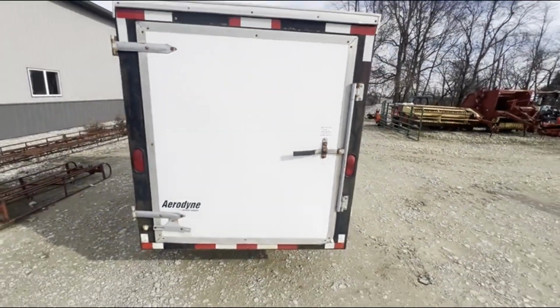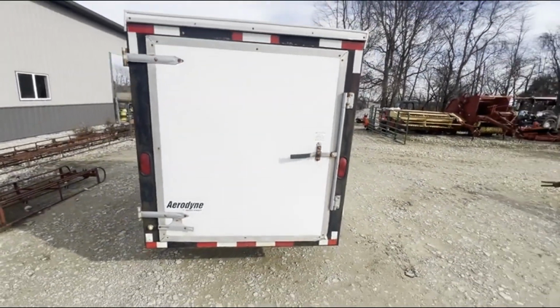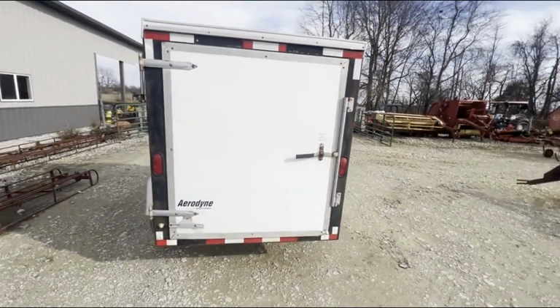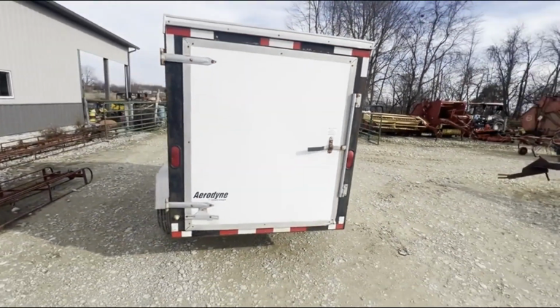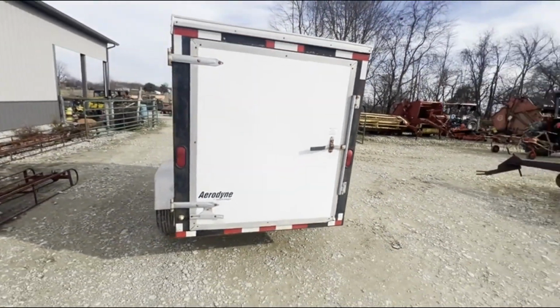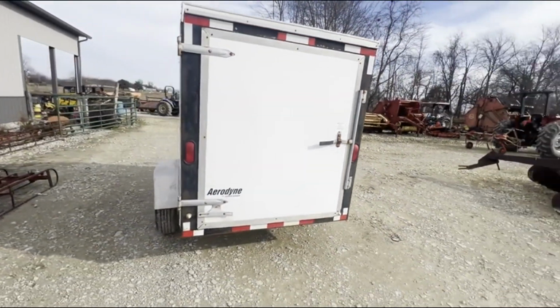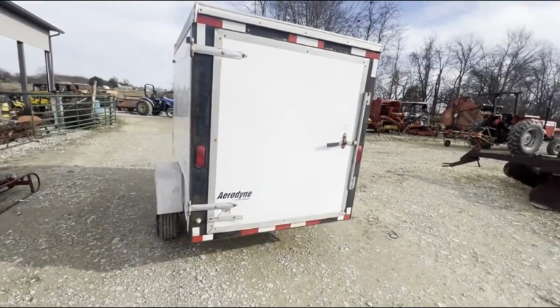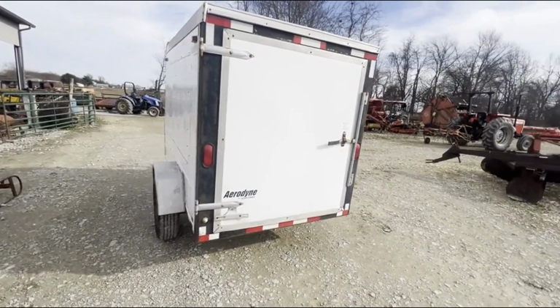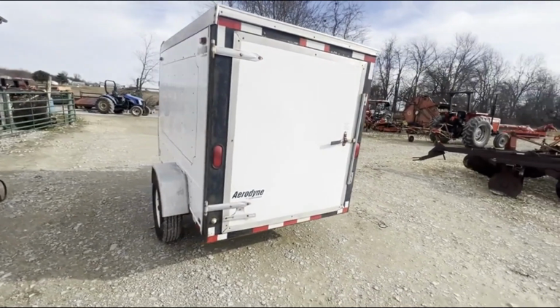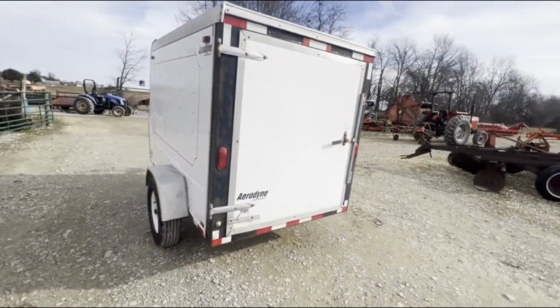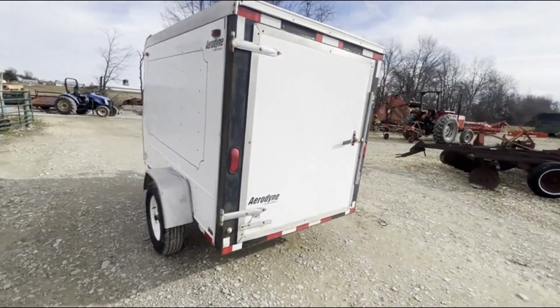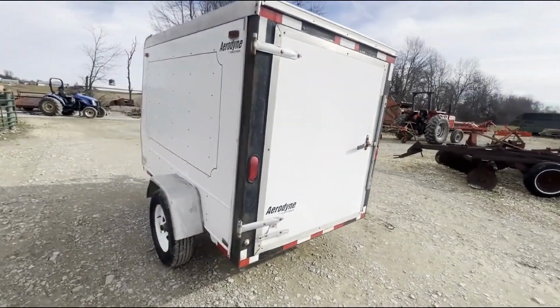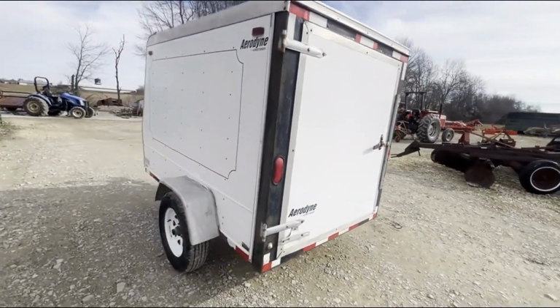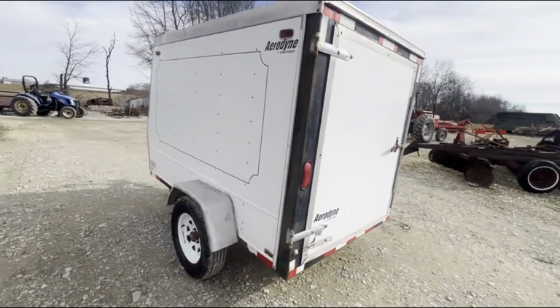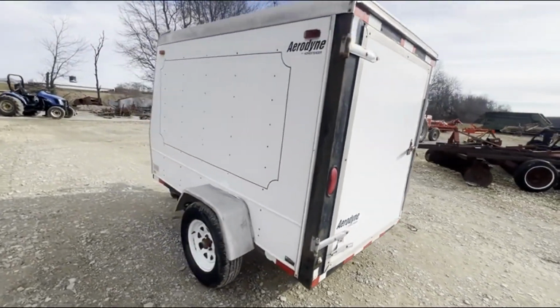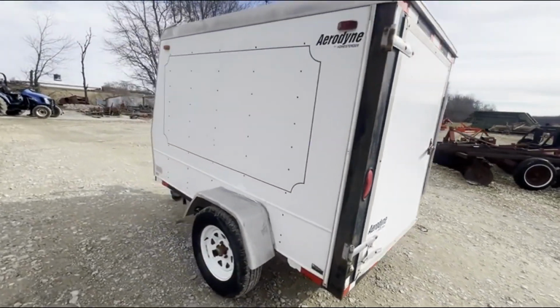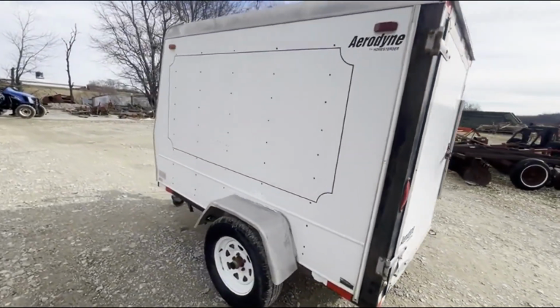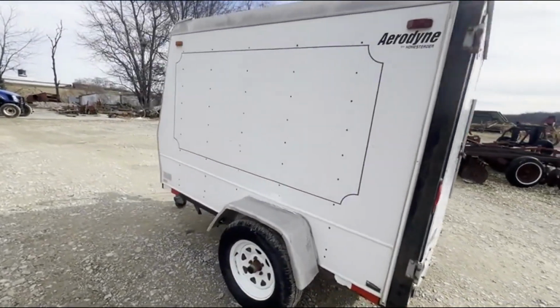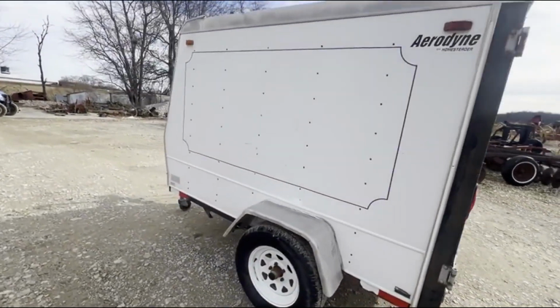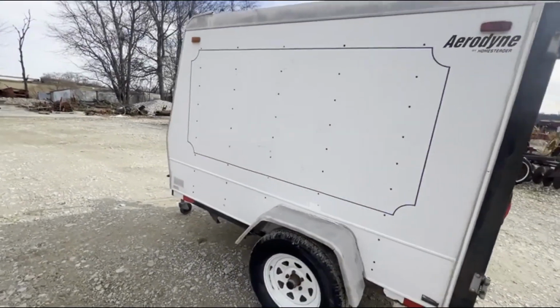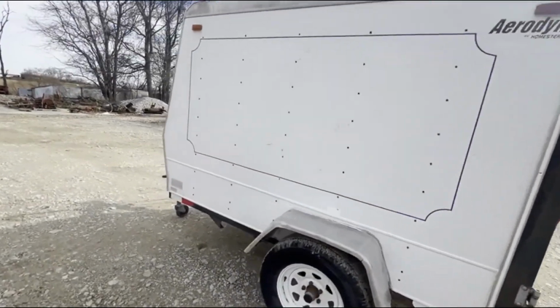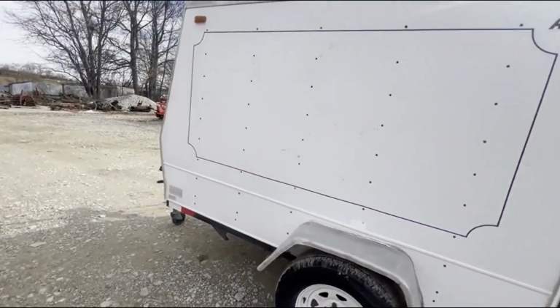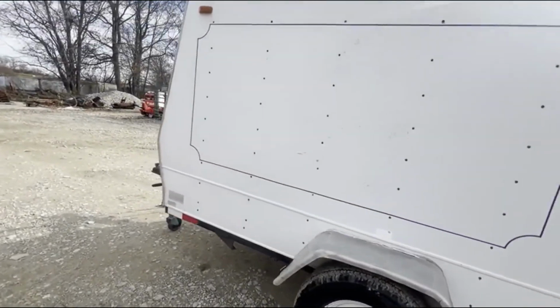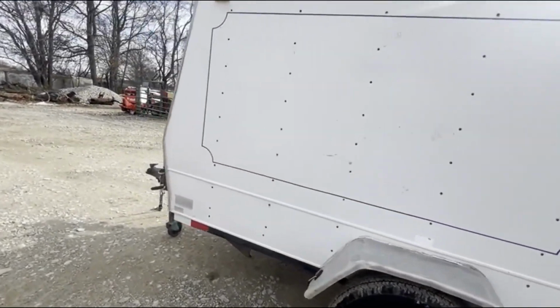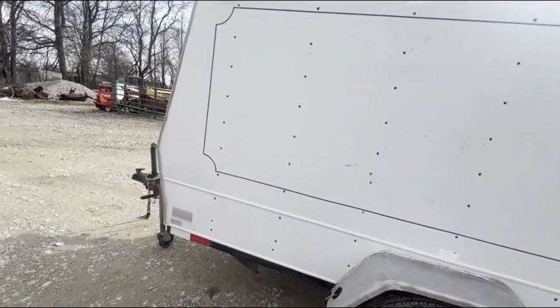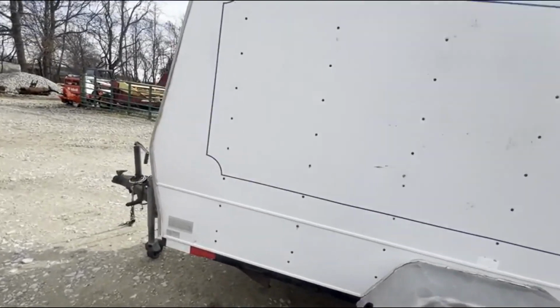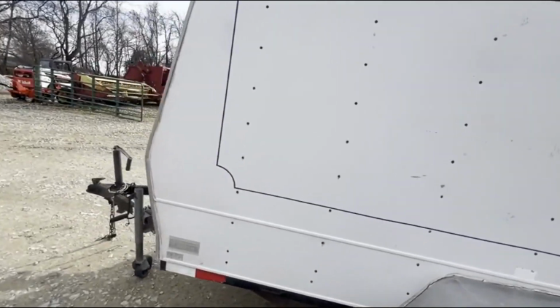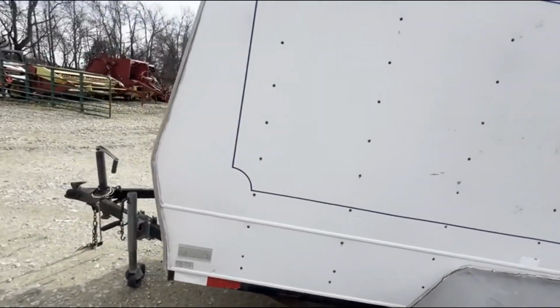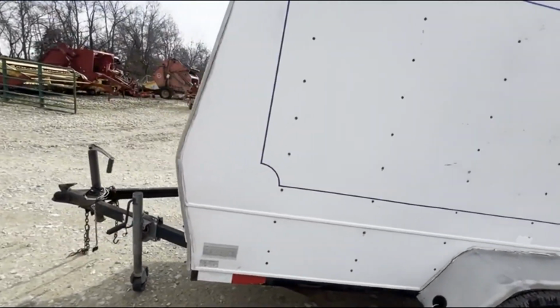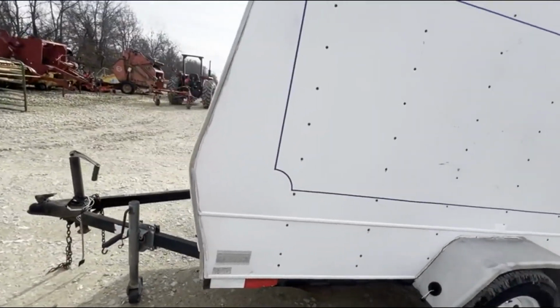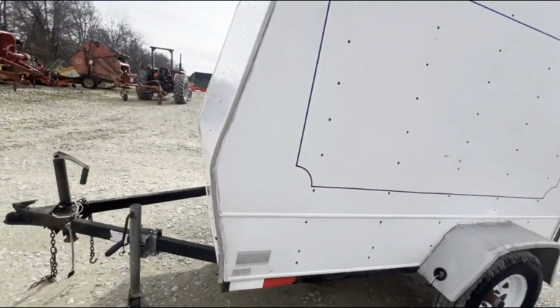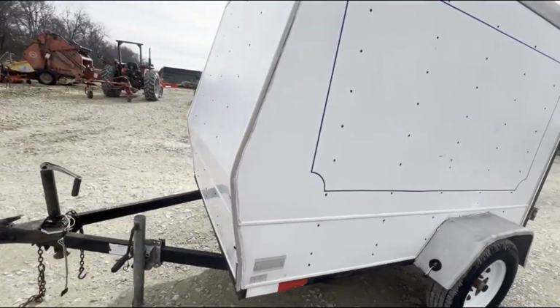Seems to be a pretty good-looking trailer. The lights did not work when I plugged them in. We're going to sell it as it is, right here. If you guys have any questions, just give one of us a call.